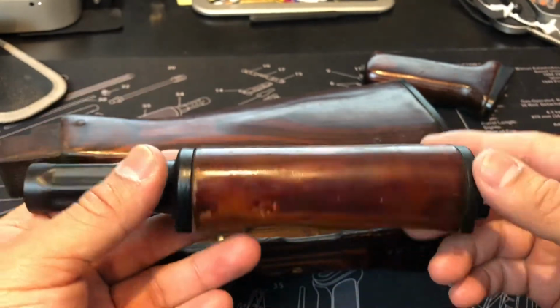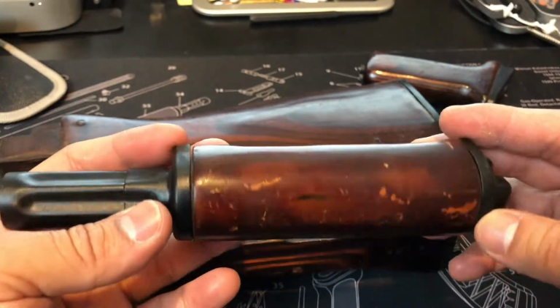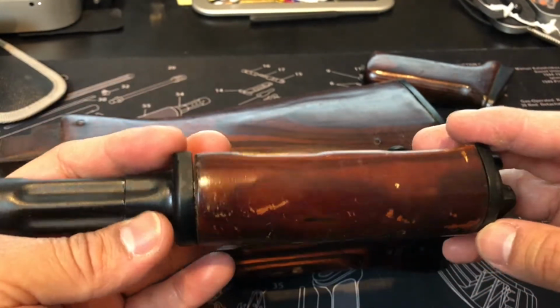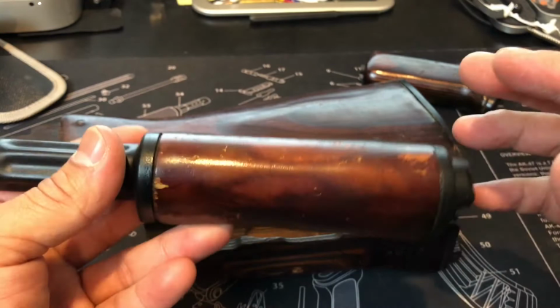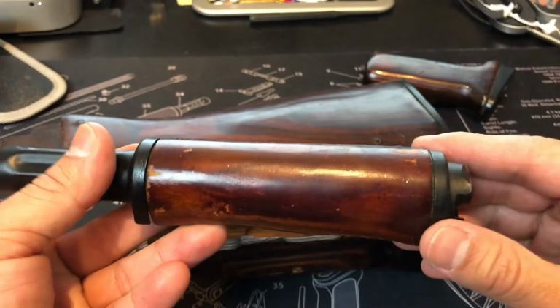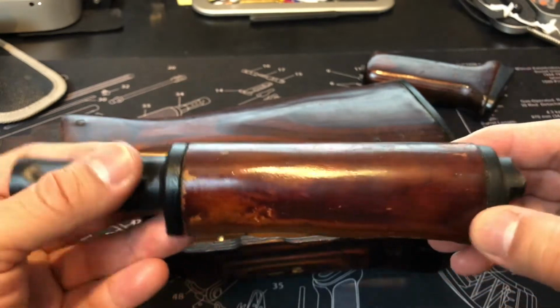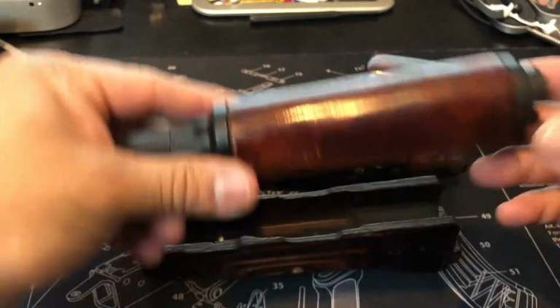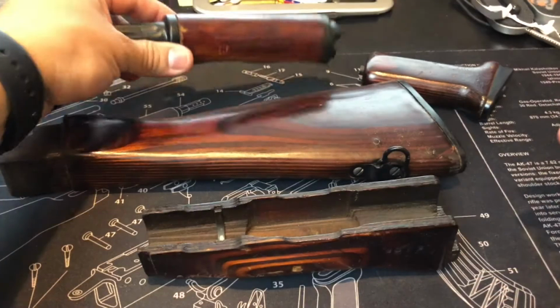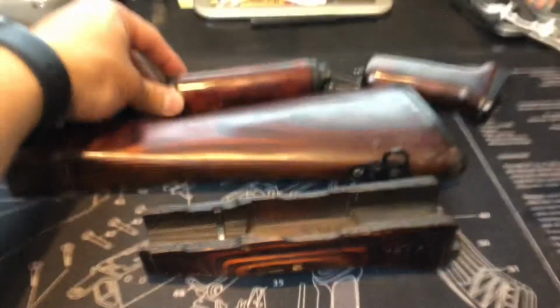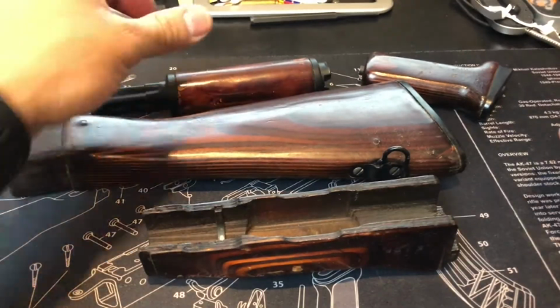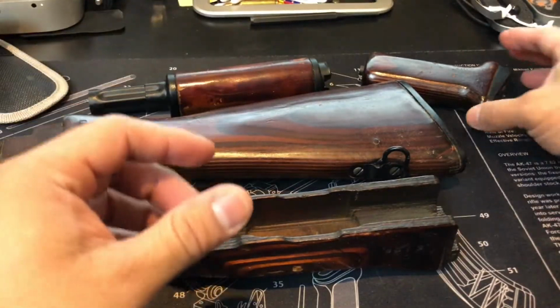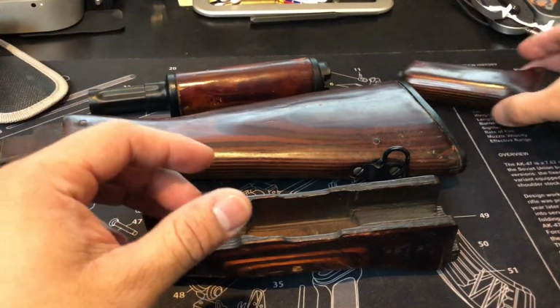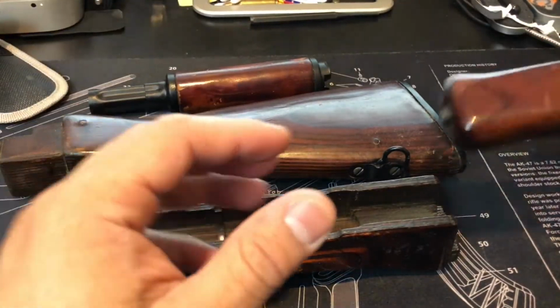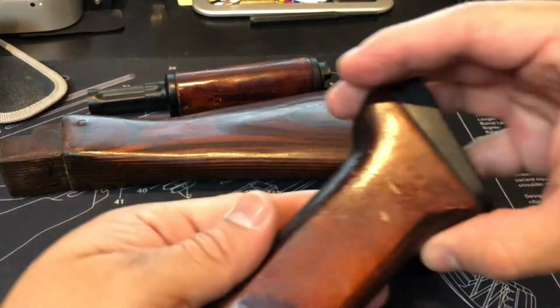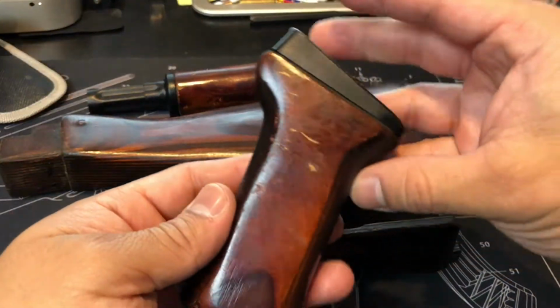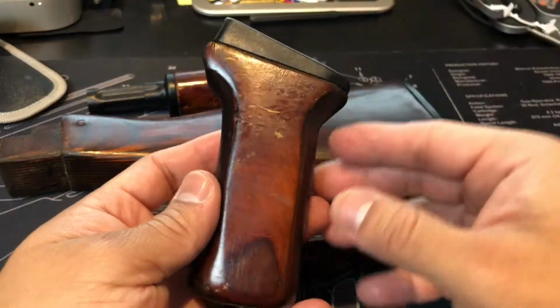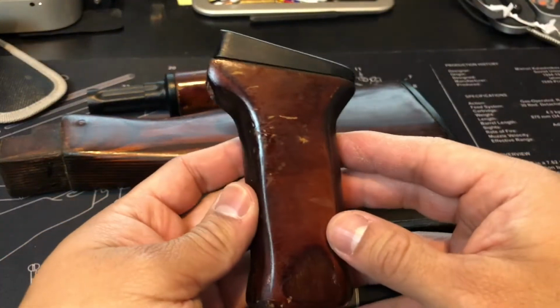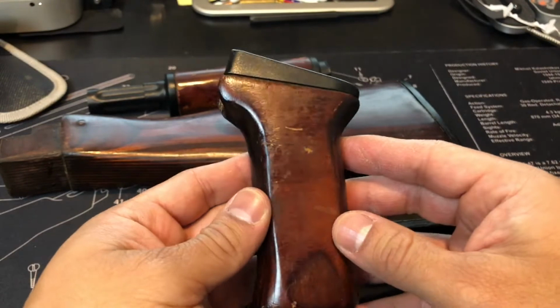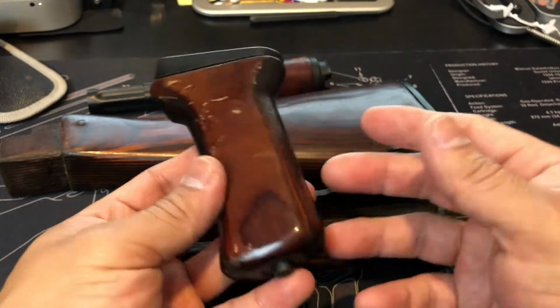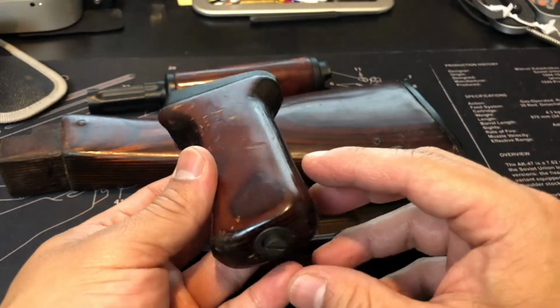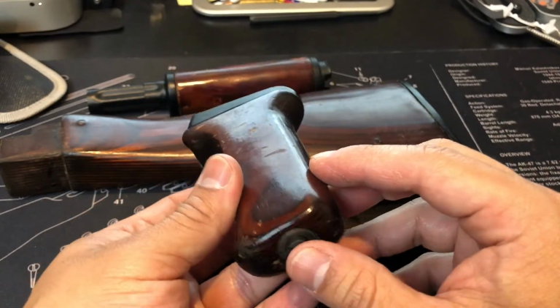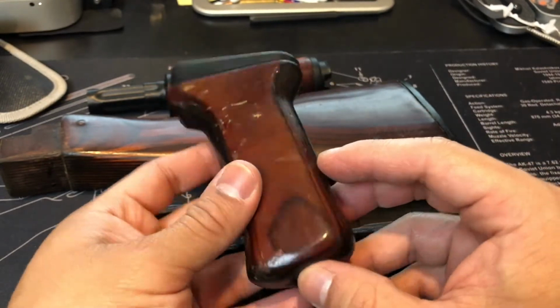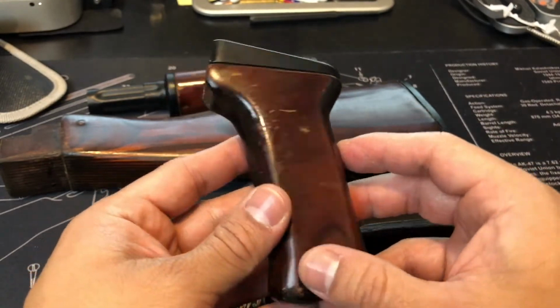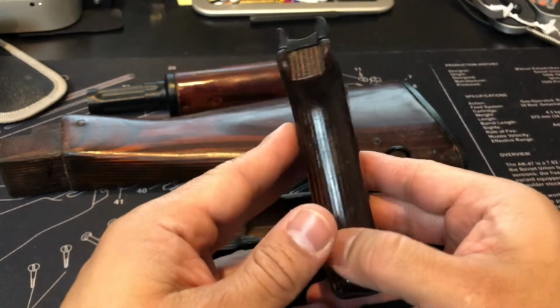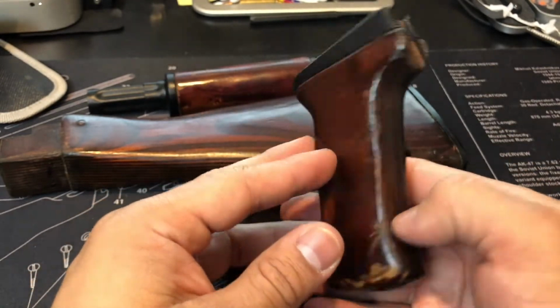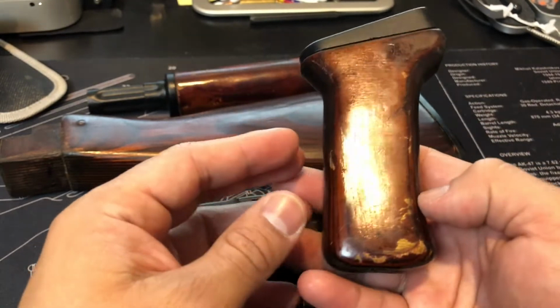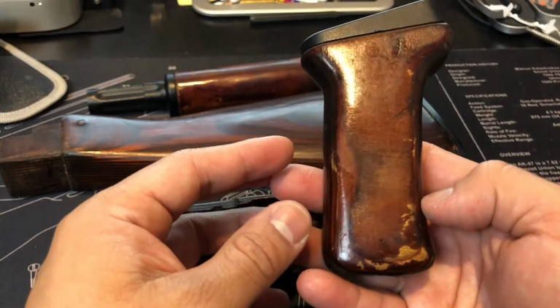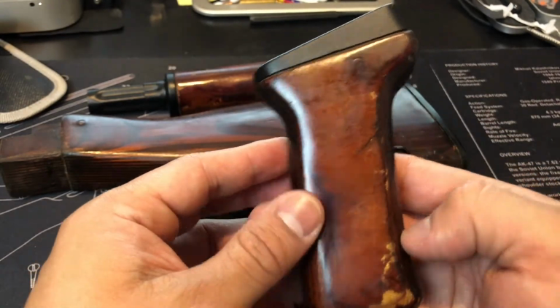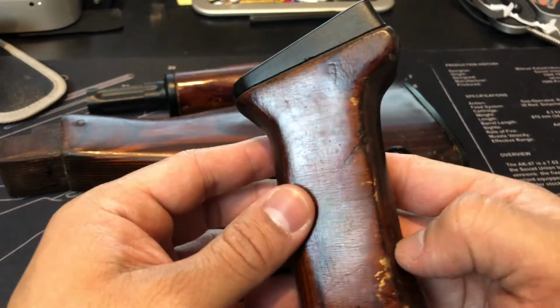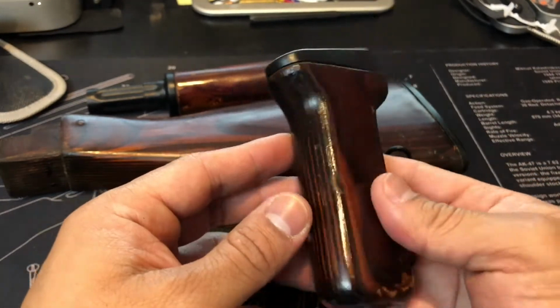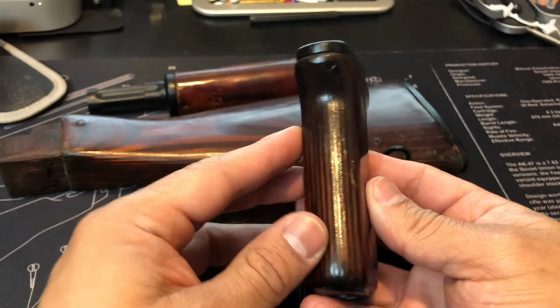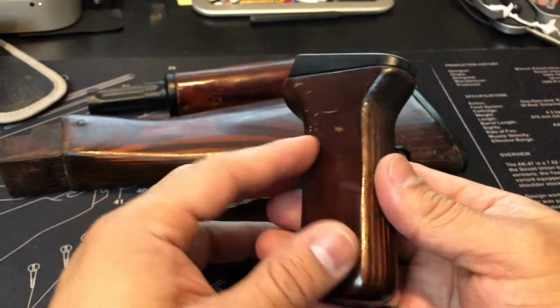It's off a service firearm, demilled — you can say that. Here's the pistol grip; from what I'm seeing this is for your milled receiver AK platform.